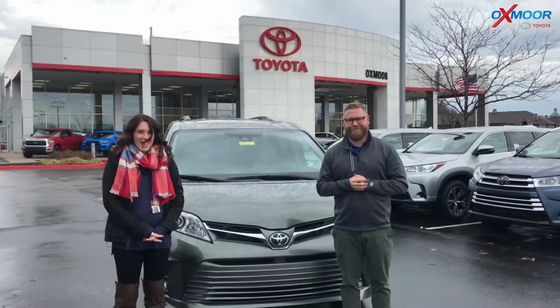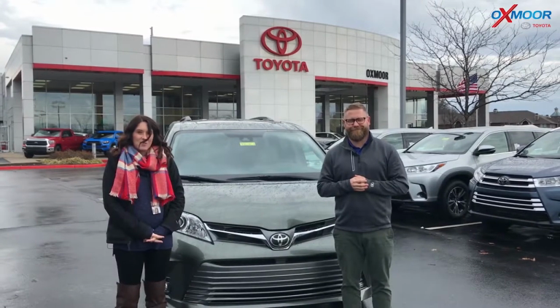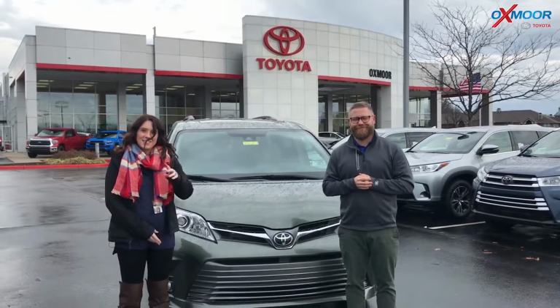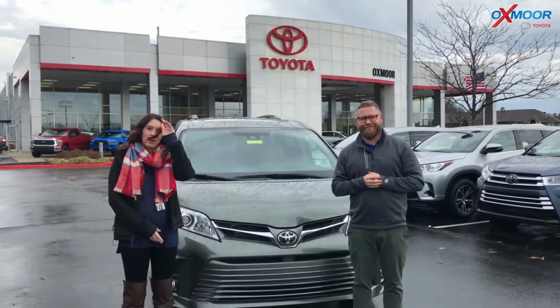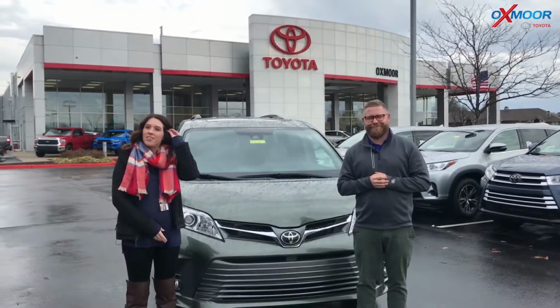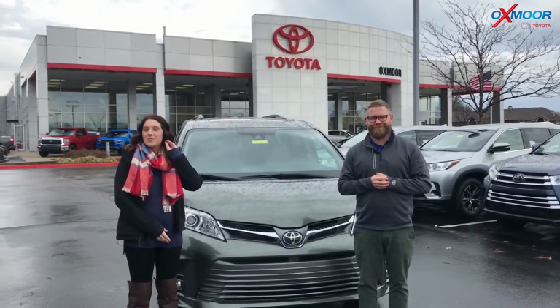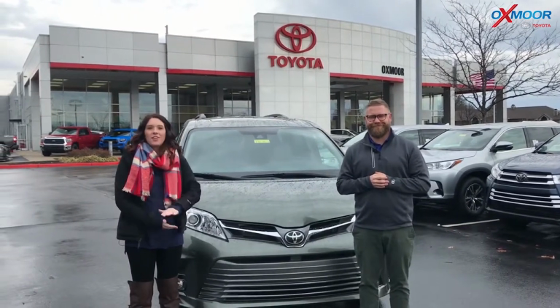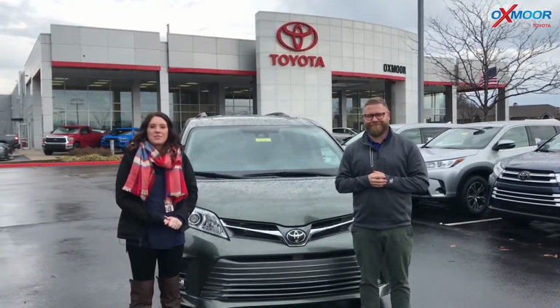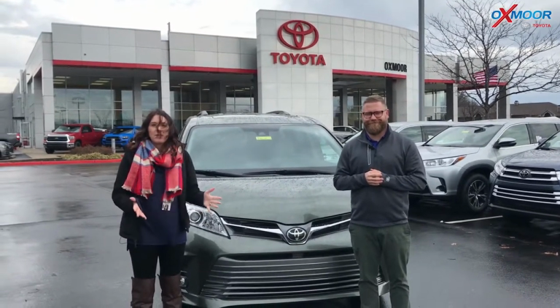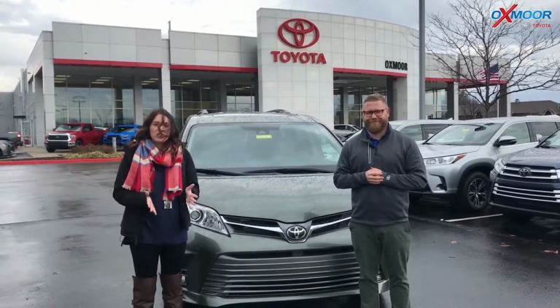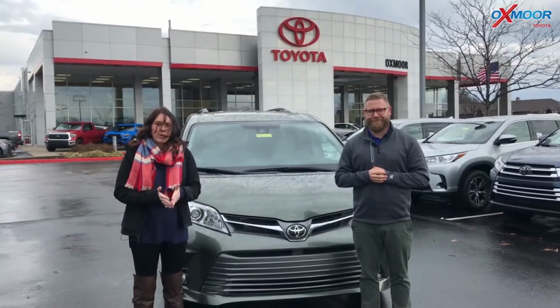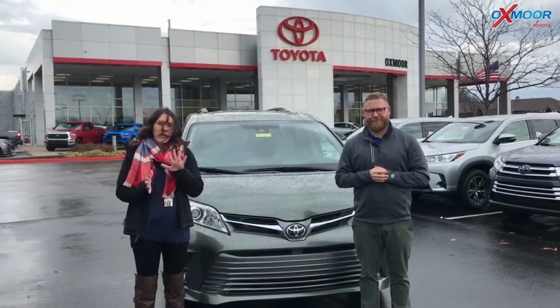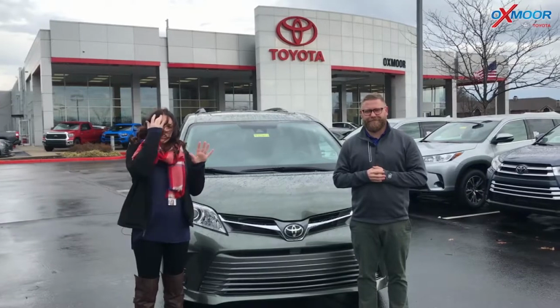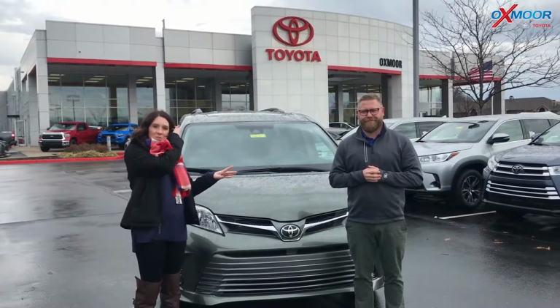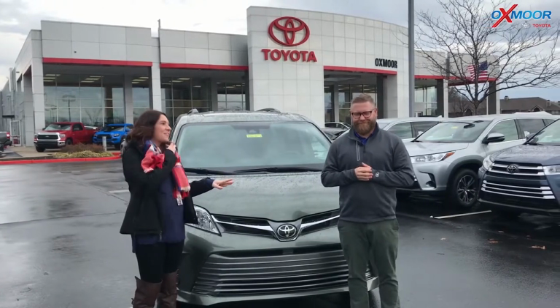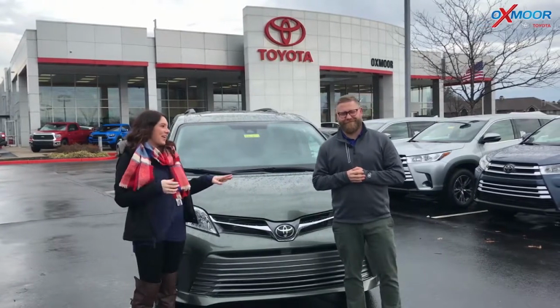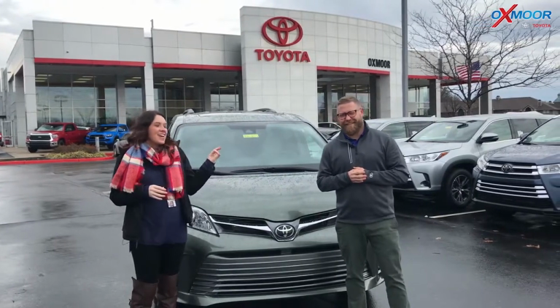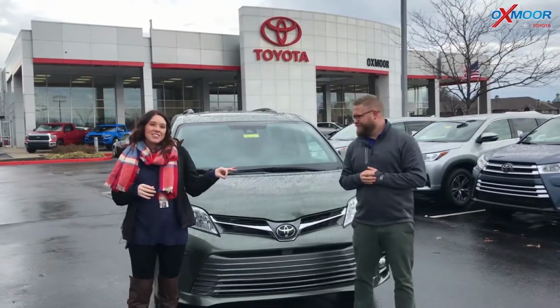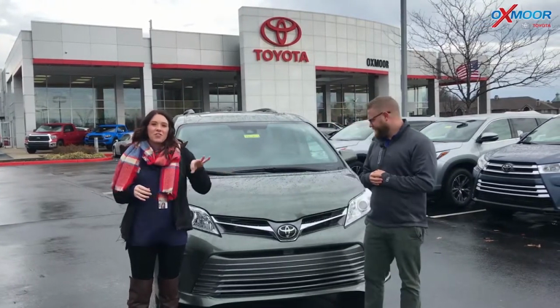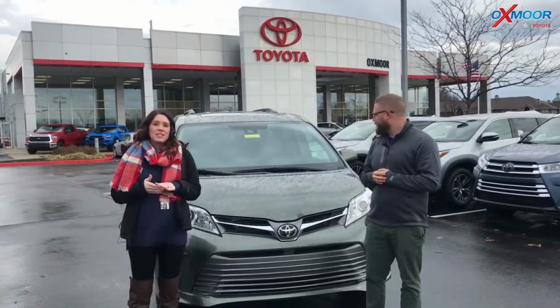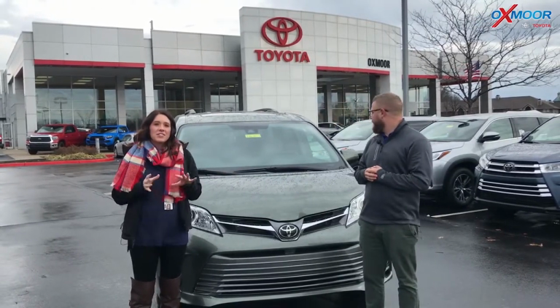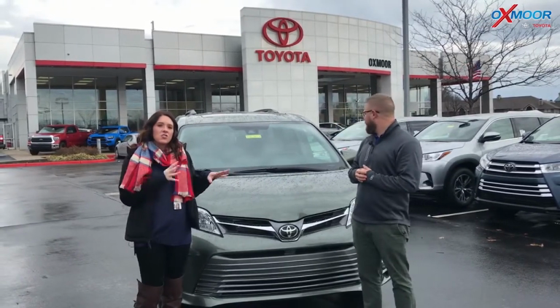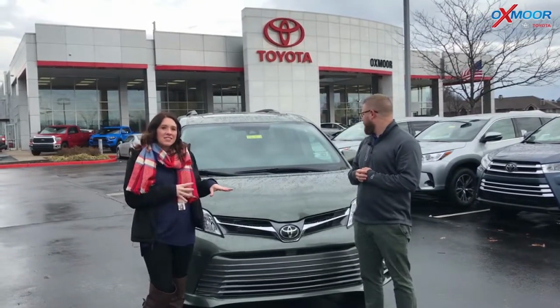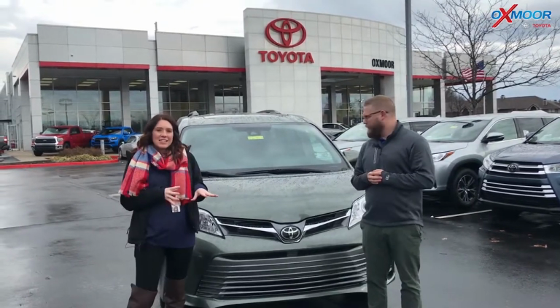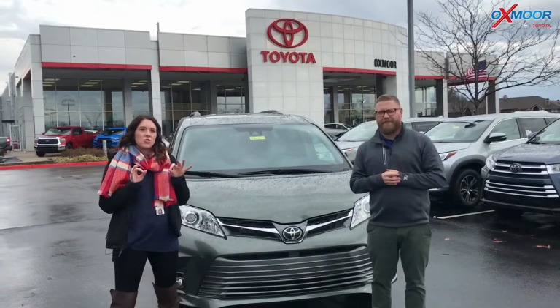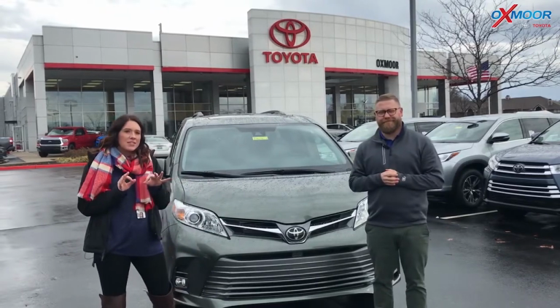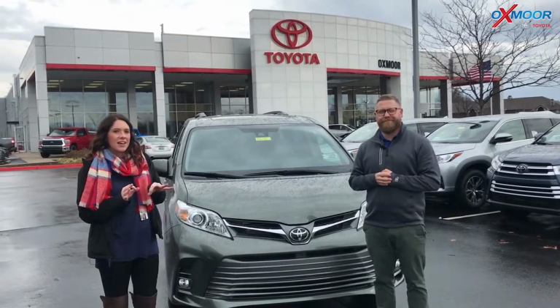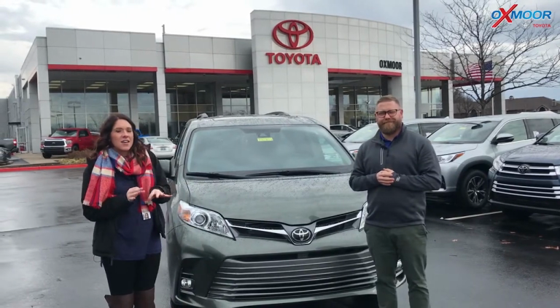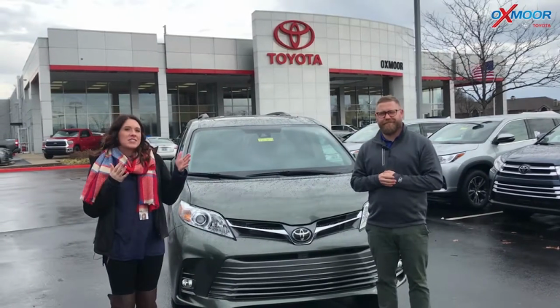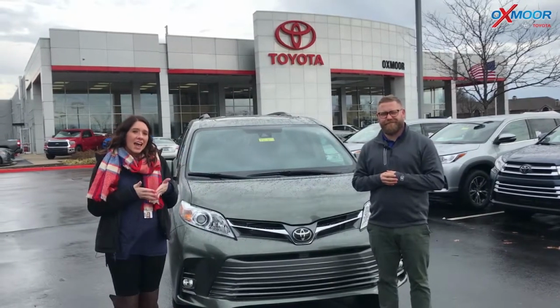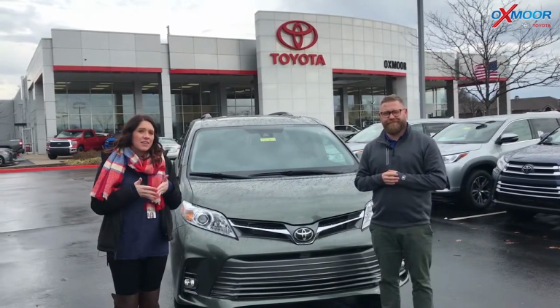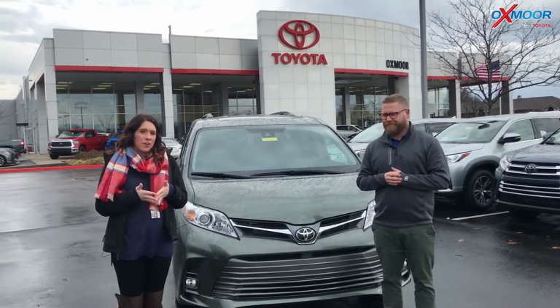Hey everyone, this is Gabrielle with Oxmoor Auto Group. Today I'm here at Oxmoor Toyota. I have Chuck Schumann here with me. Chuck's going to go over some details. This is a 2019 Toyota Sienna XLE Premium.